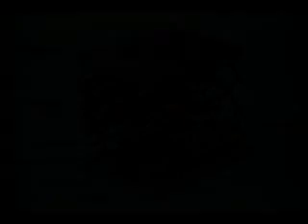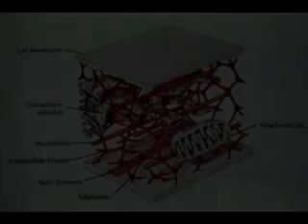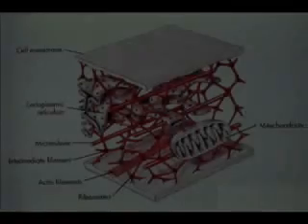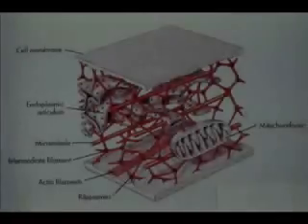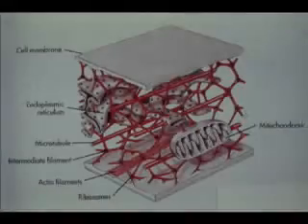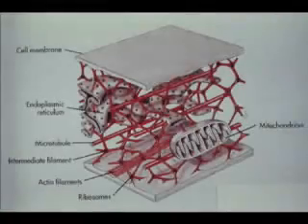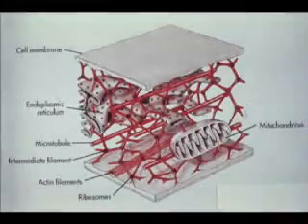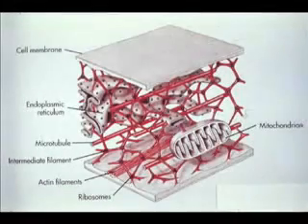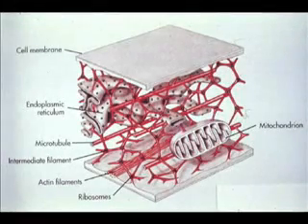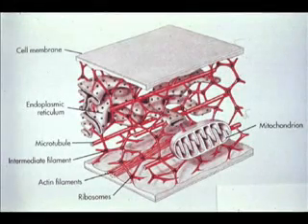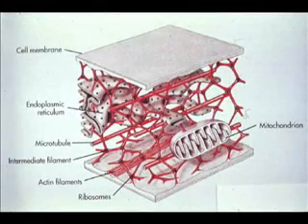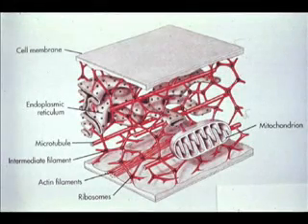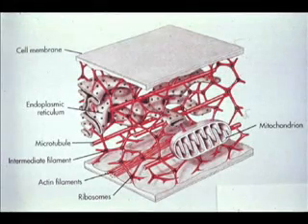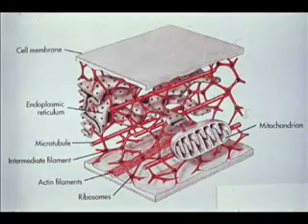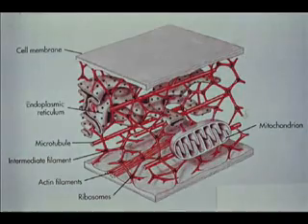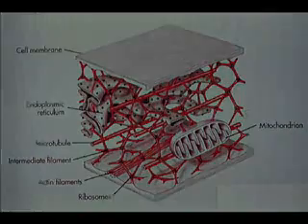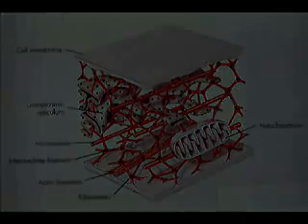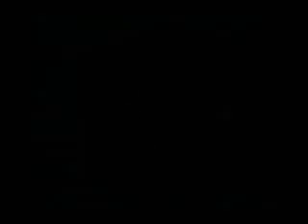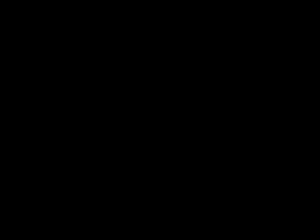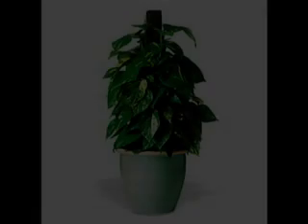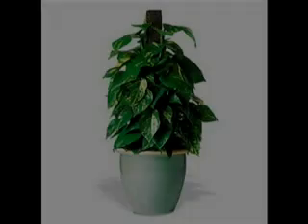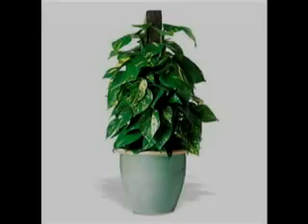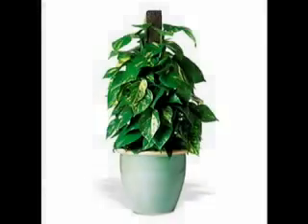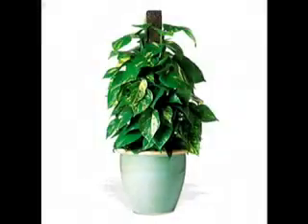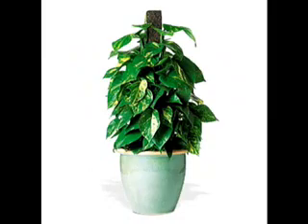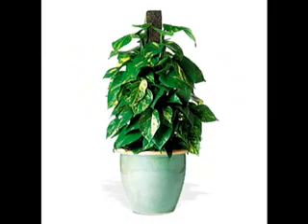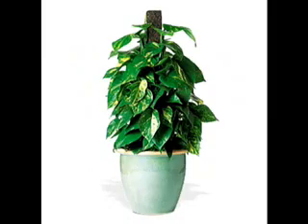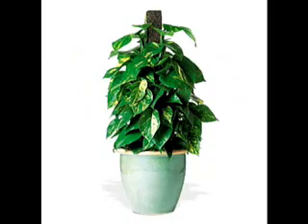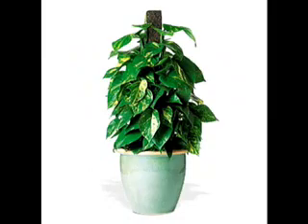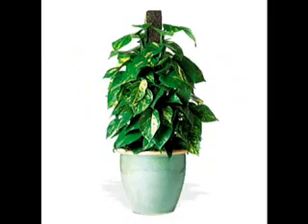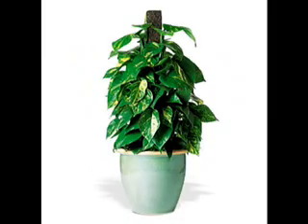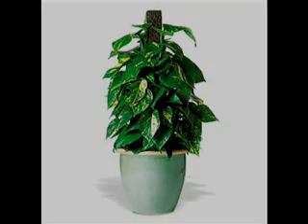The cytoskeleton gives the cell structure, like this pole giving this plant structure.